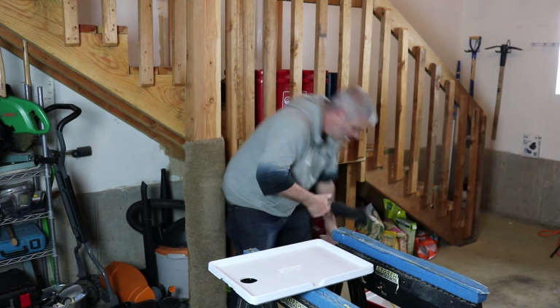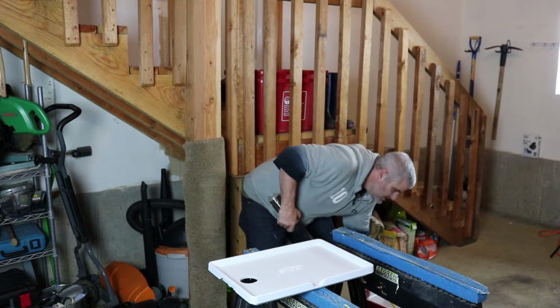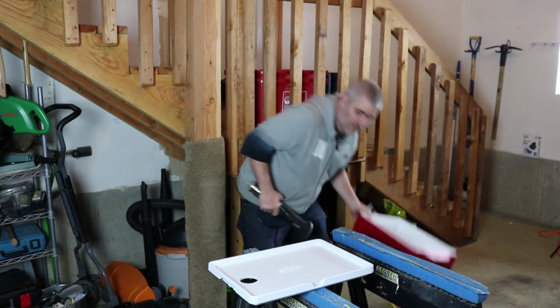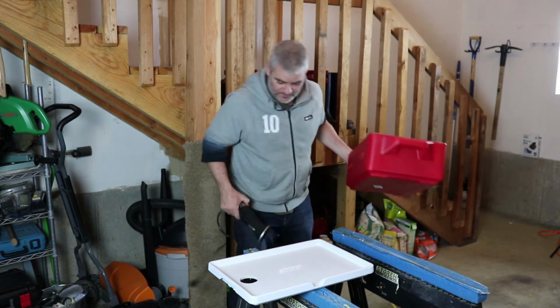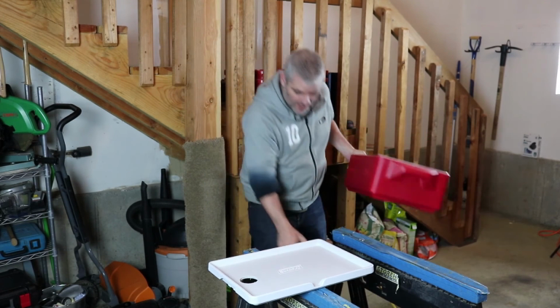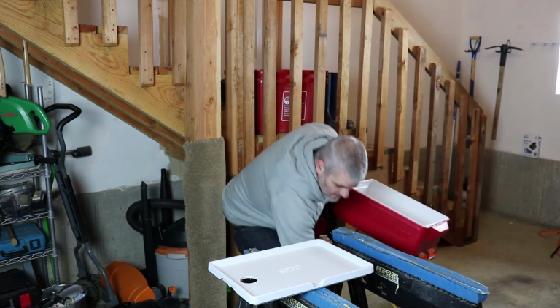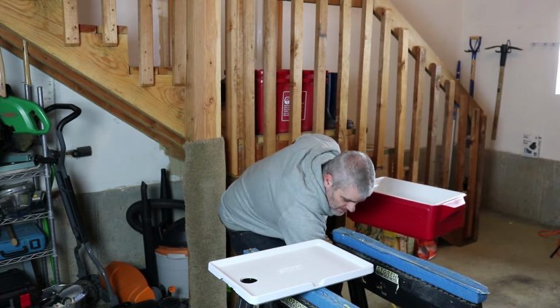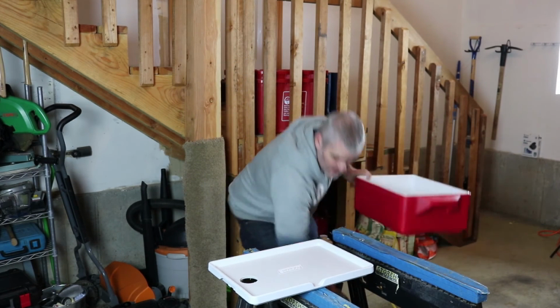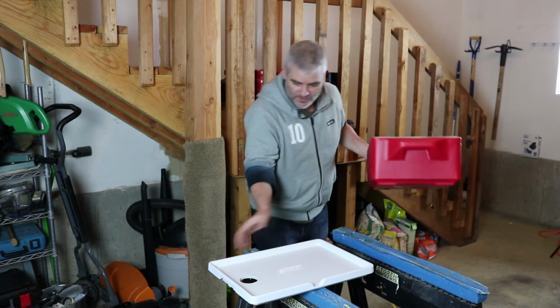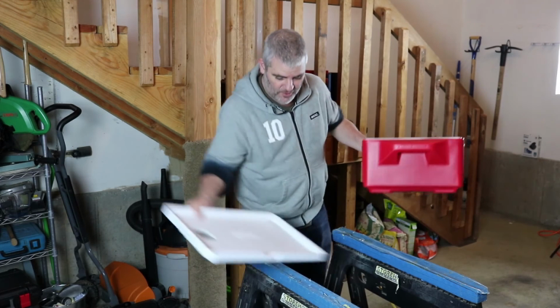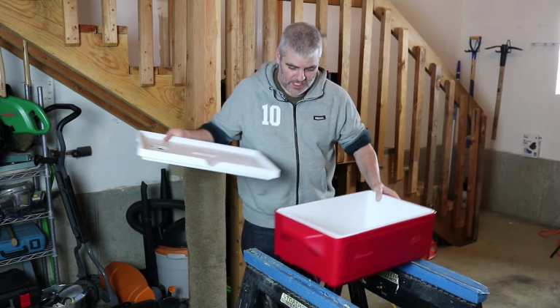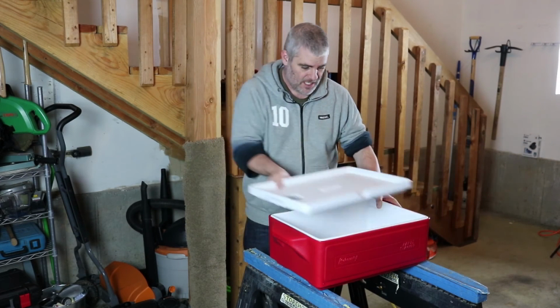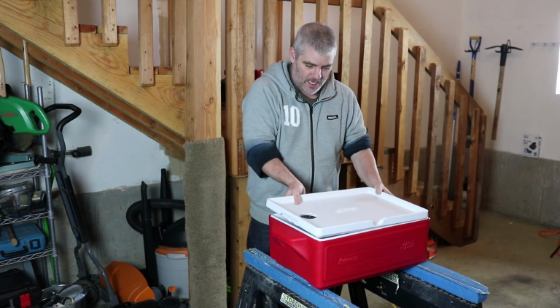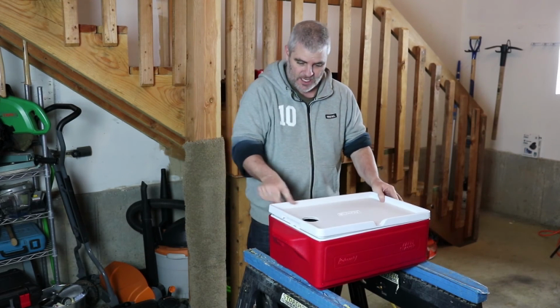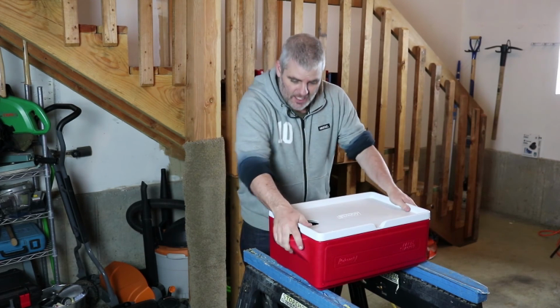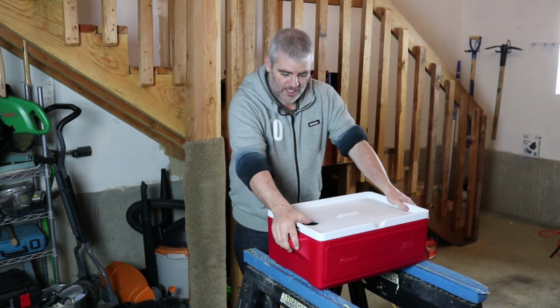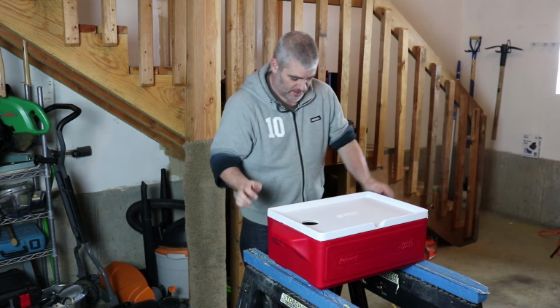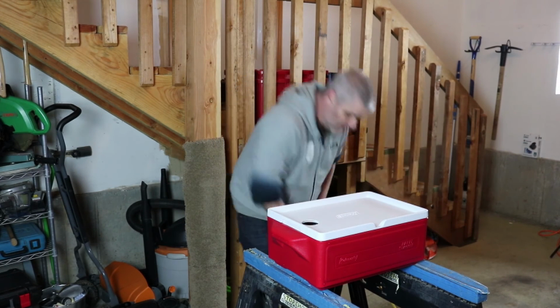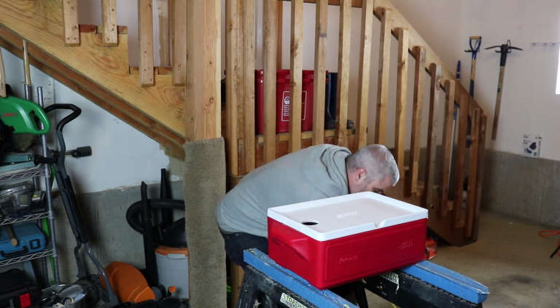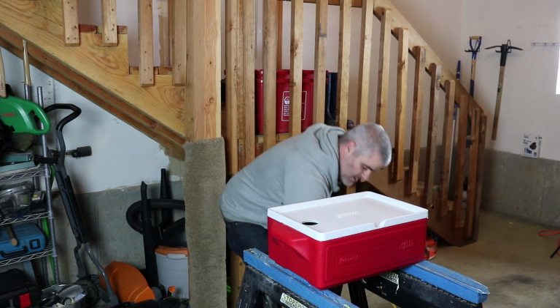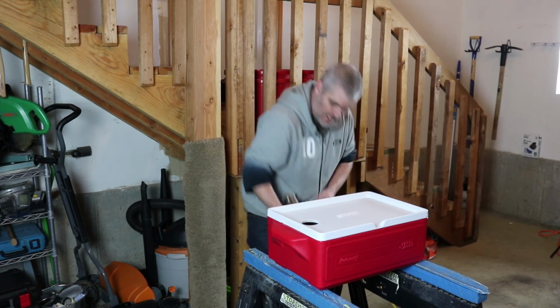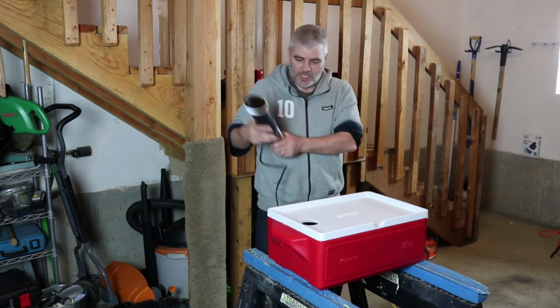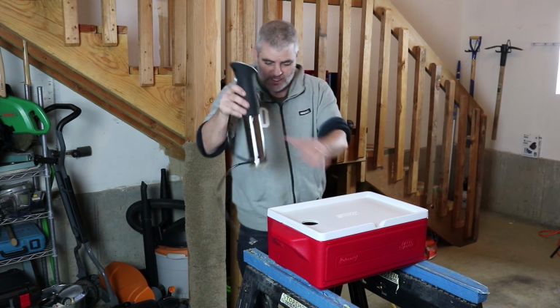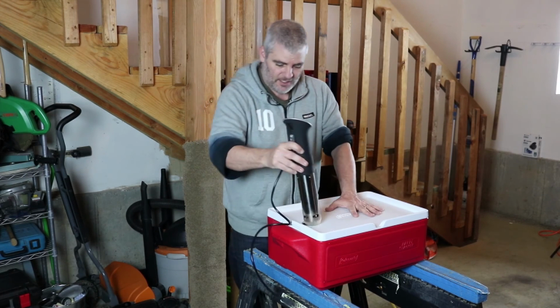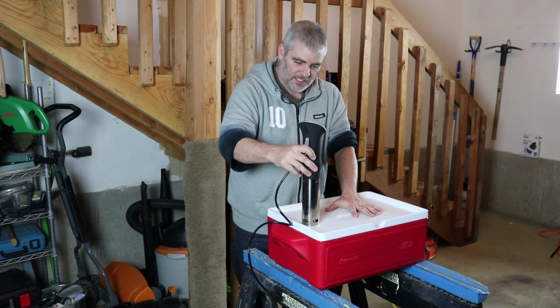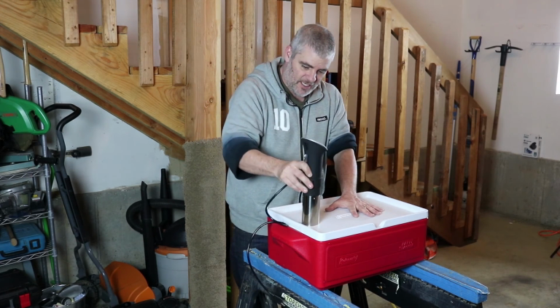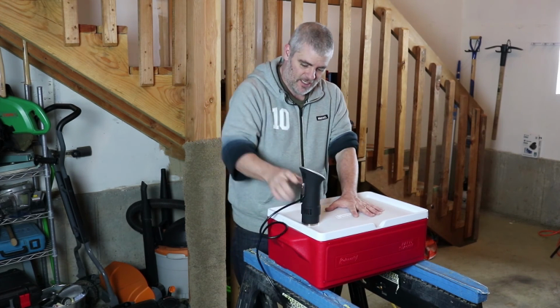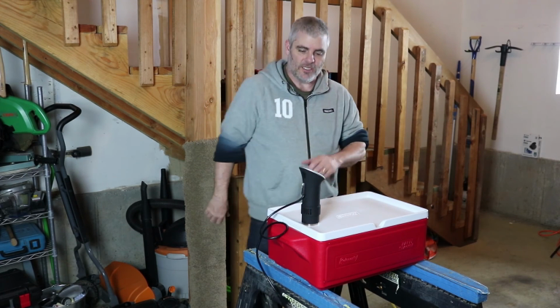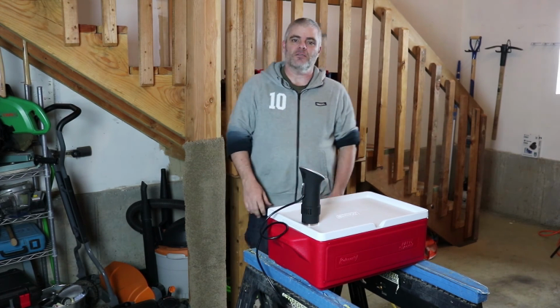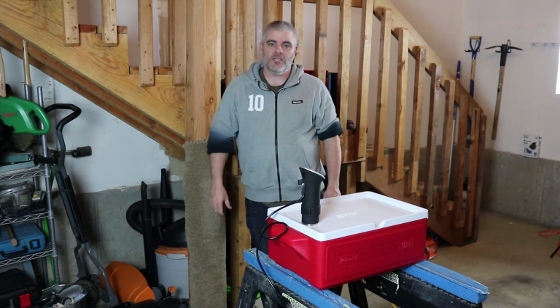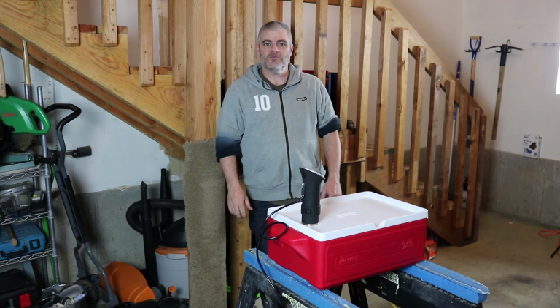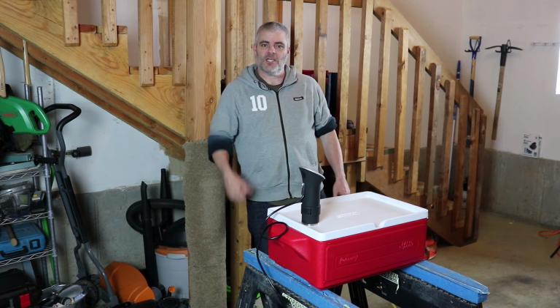At this point, all you have to do is fill it with water, let it on in, and get cooking. Alright, thanks for watching, see you later.